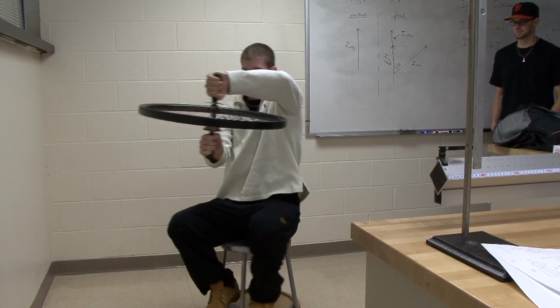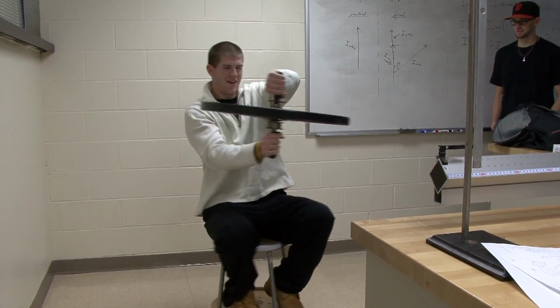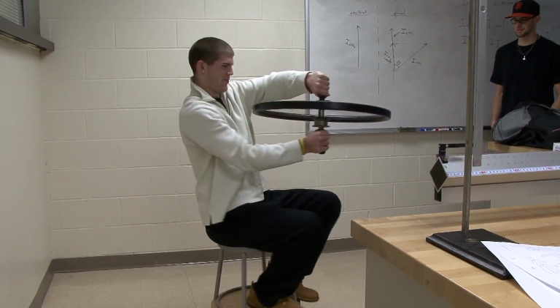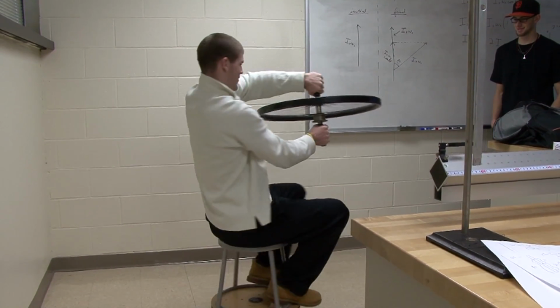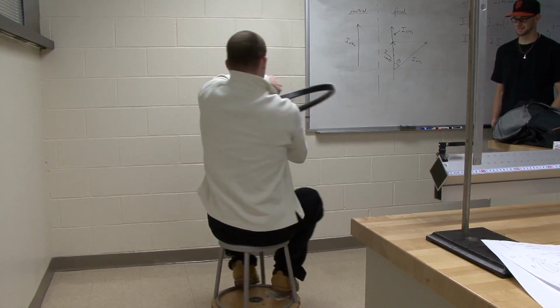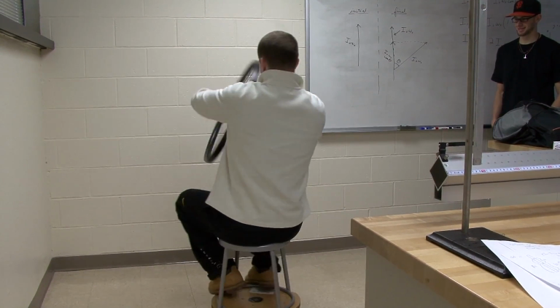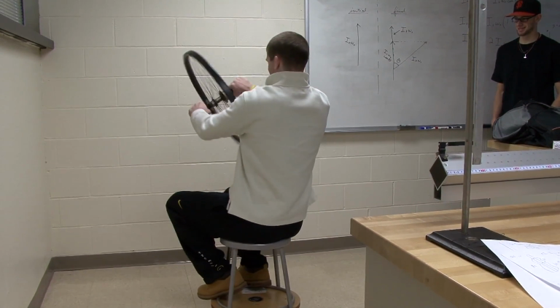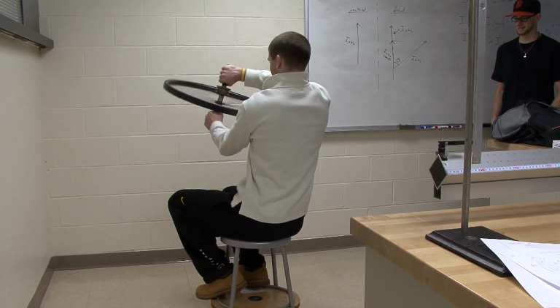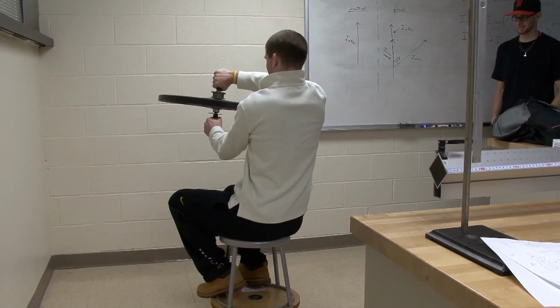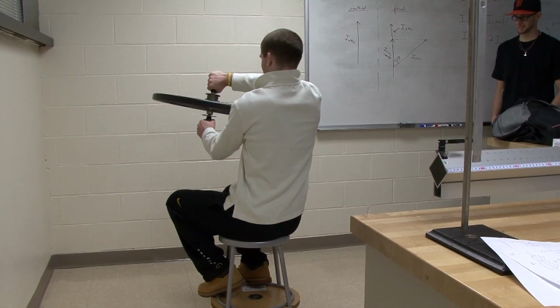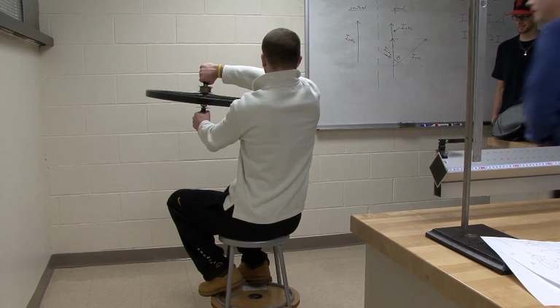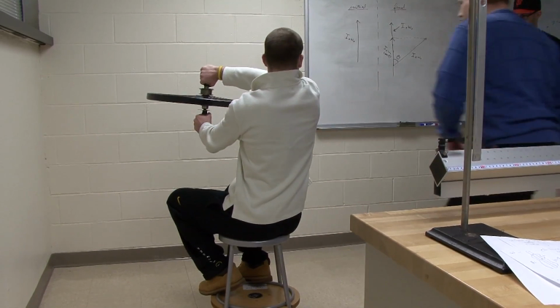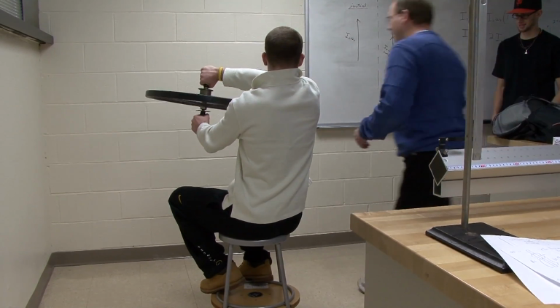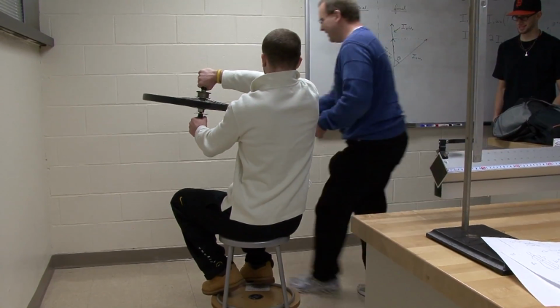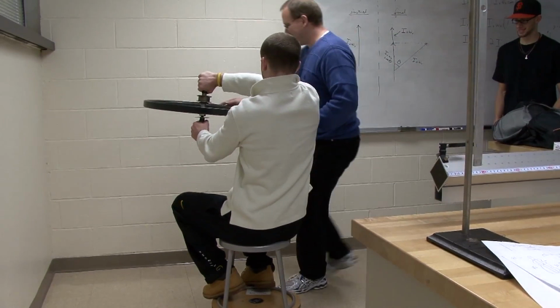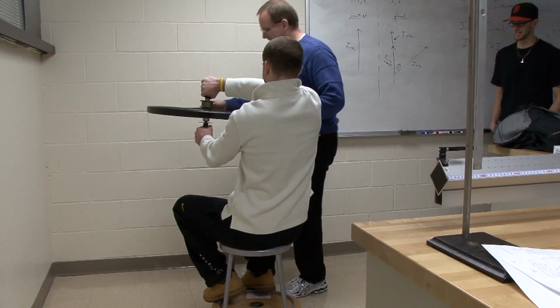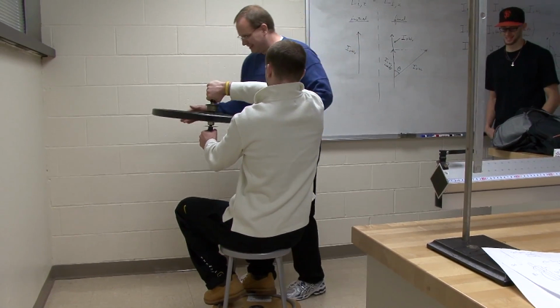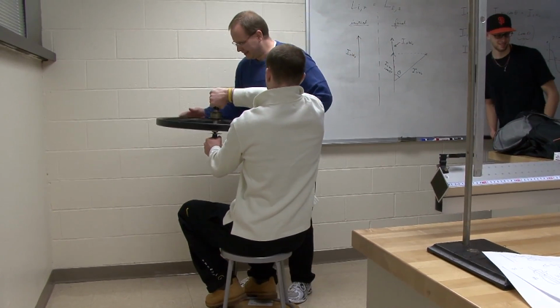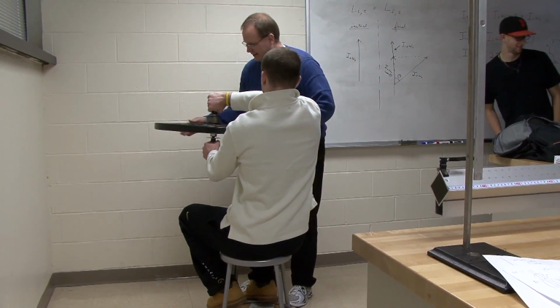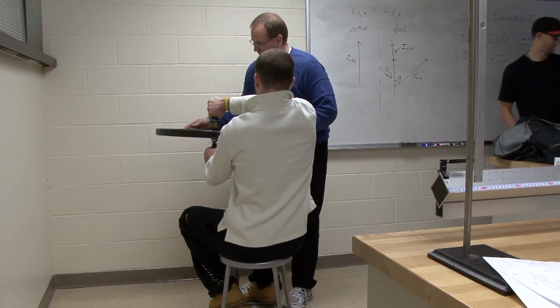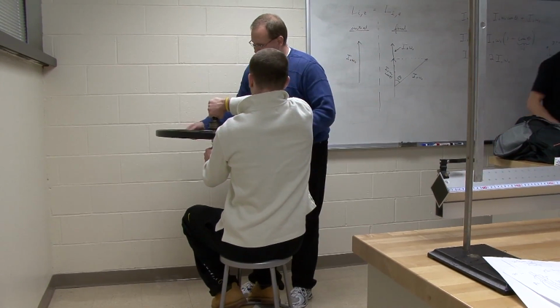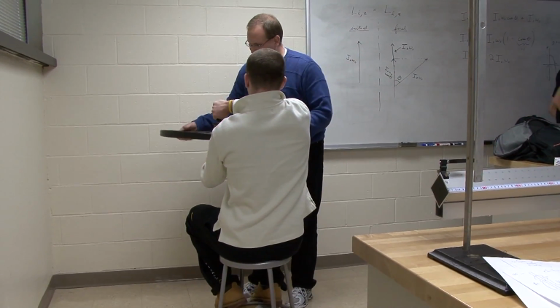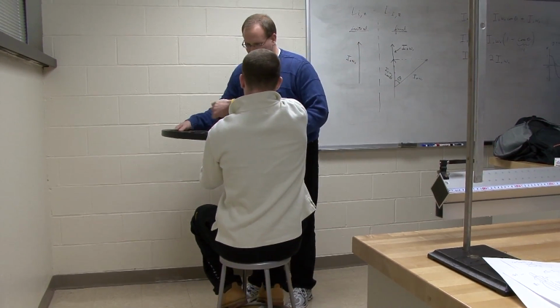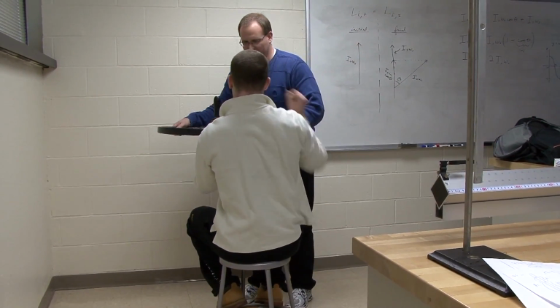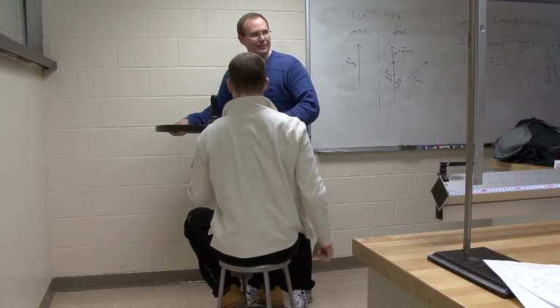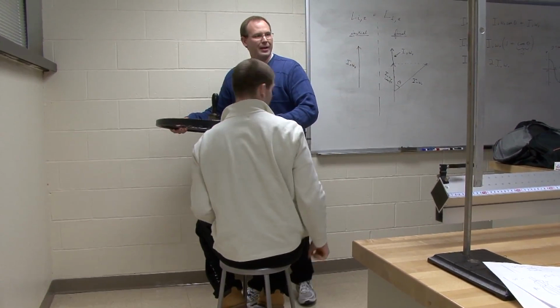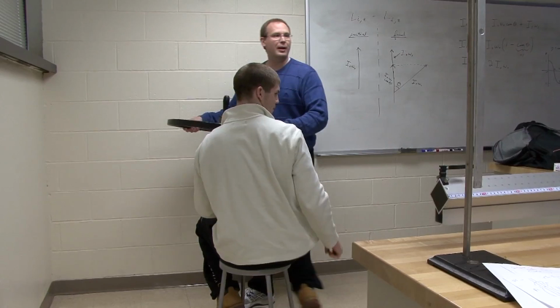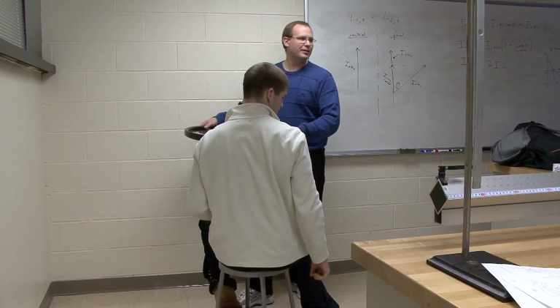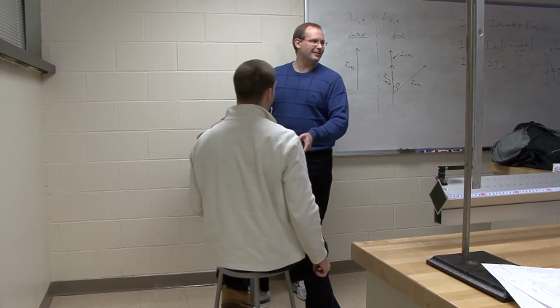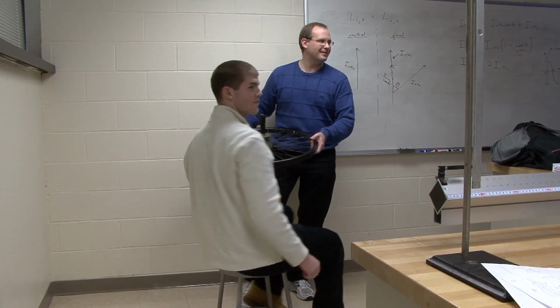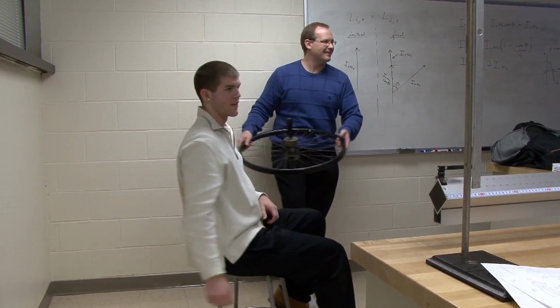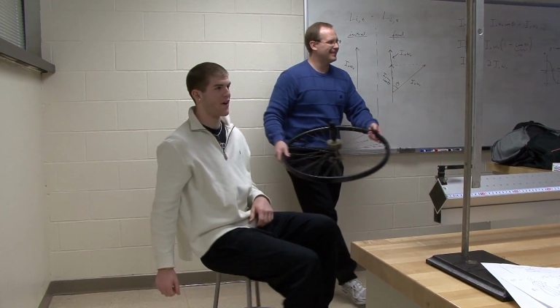Go all the way up and then — go all the way up. Anyone else want to try? It's fun.